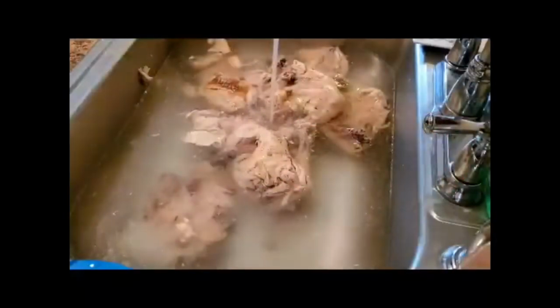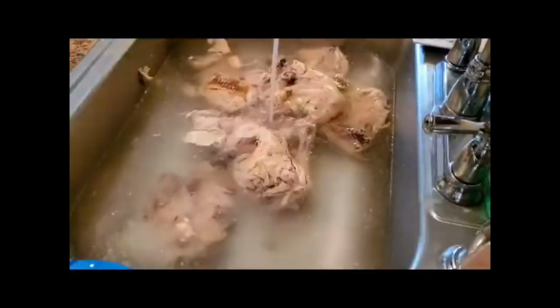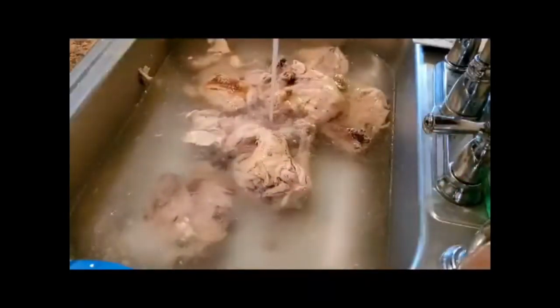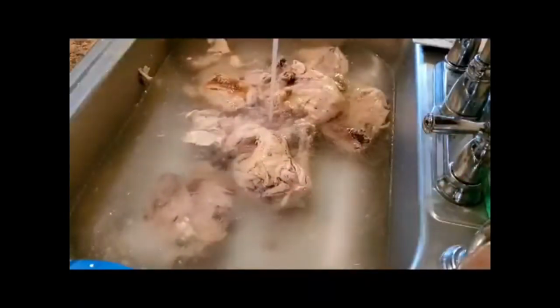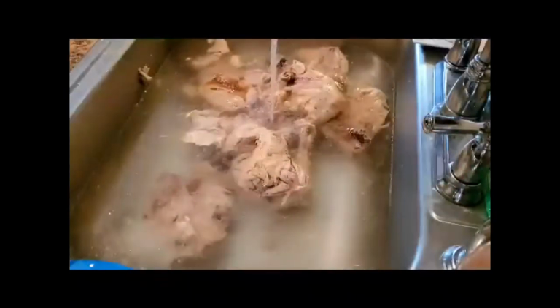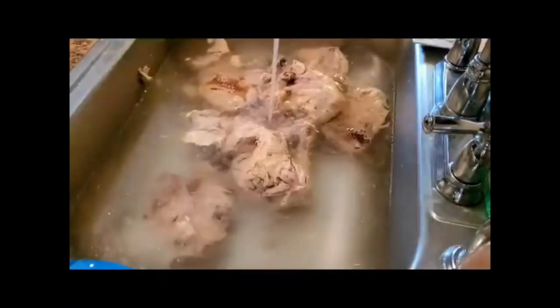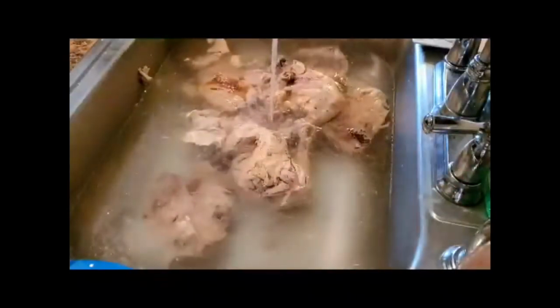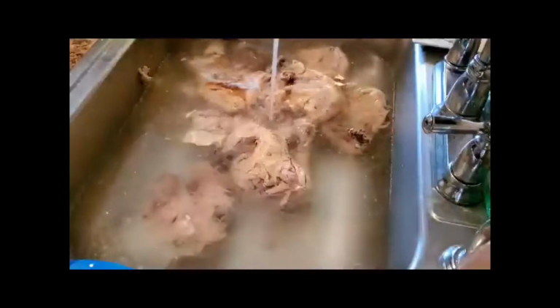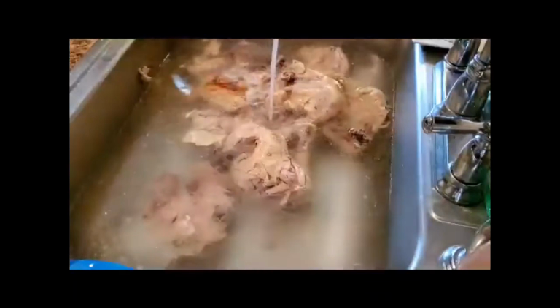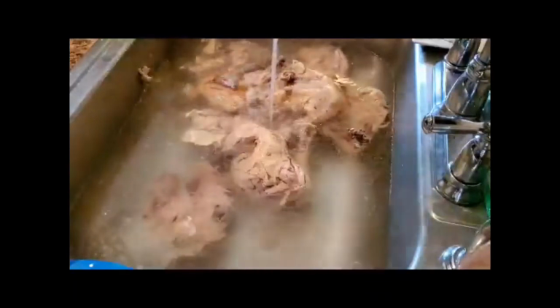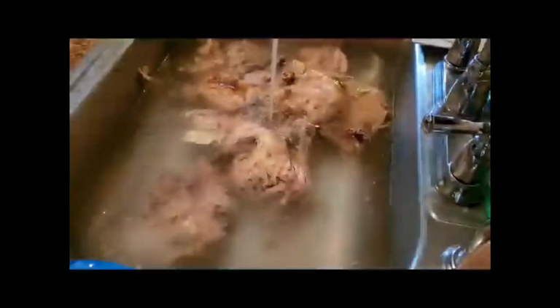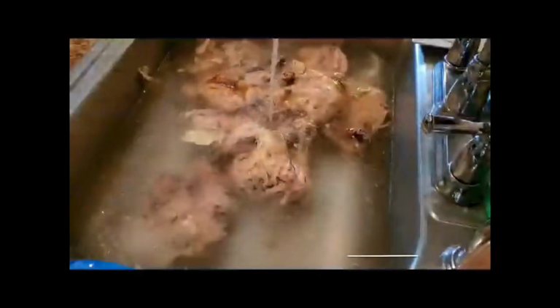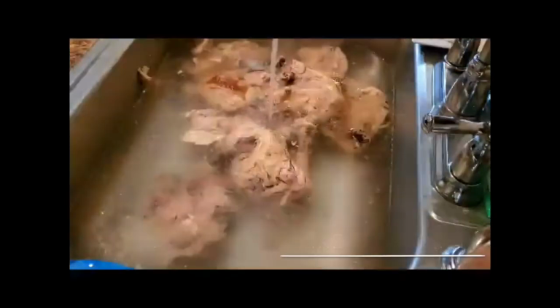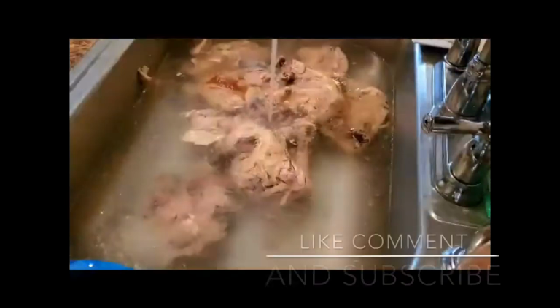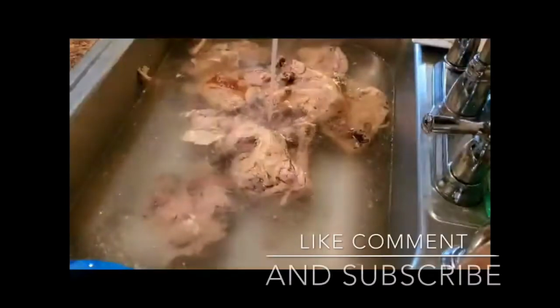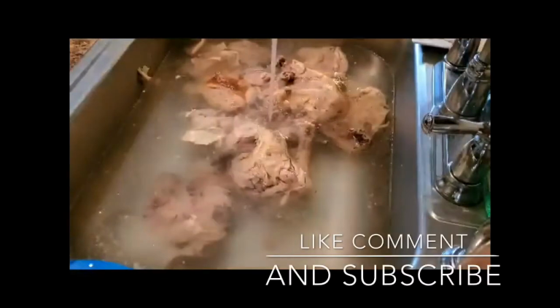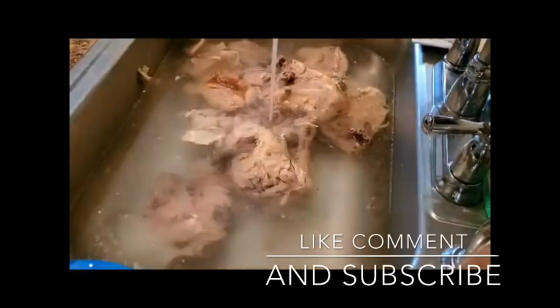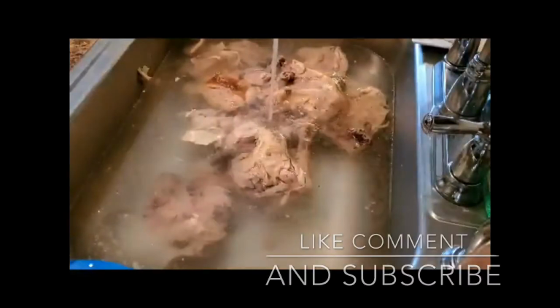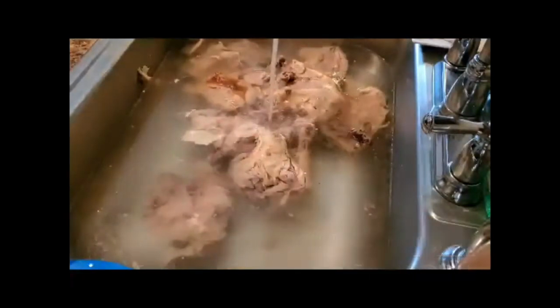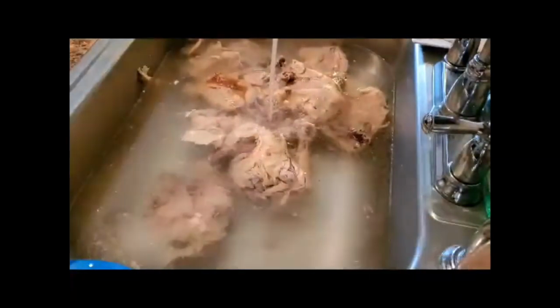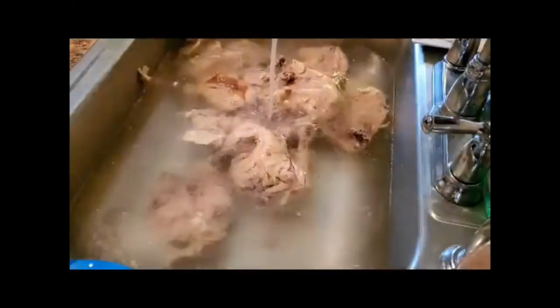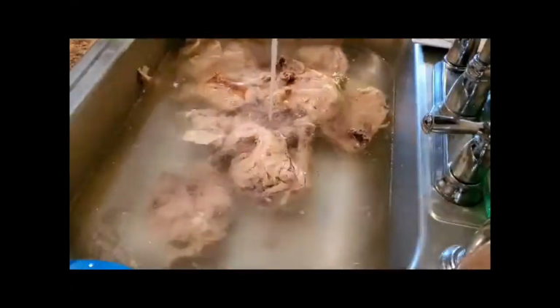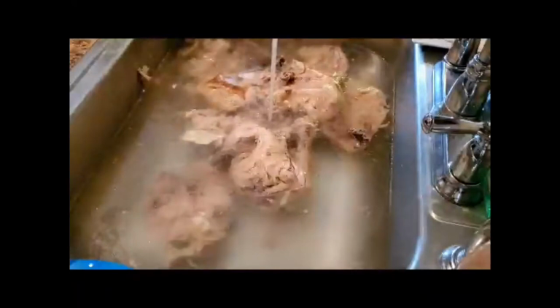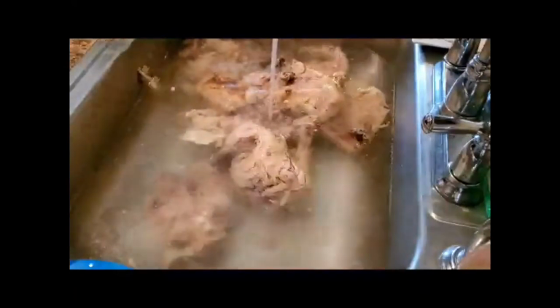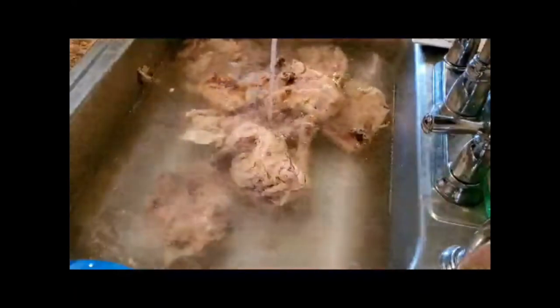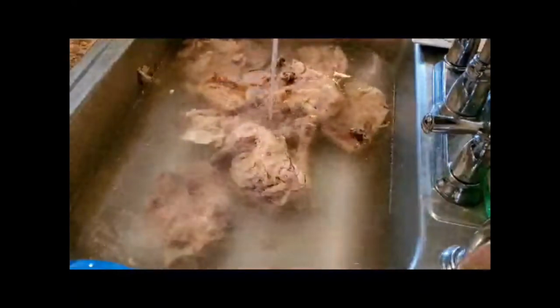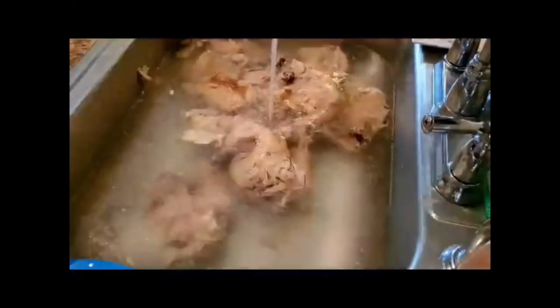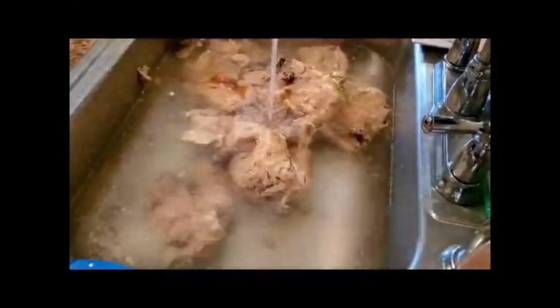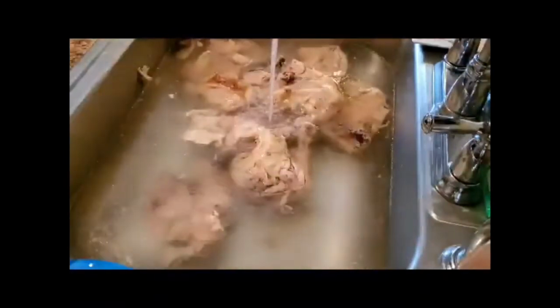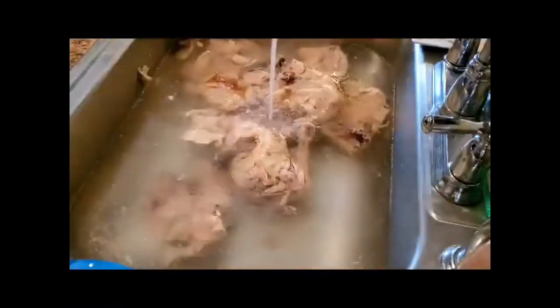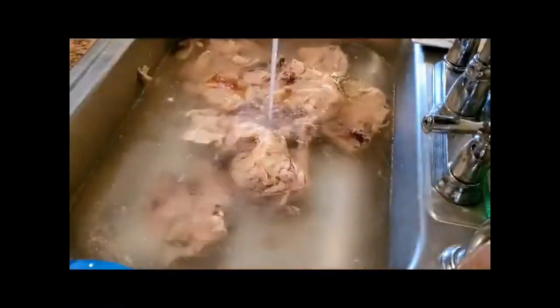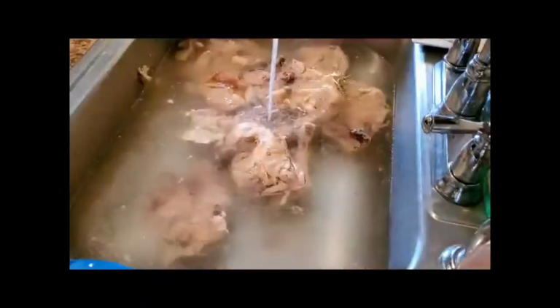We're back with another video on this Tuesday. Mimi's going to show you how to debone some leg quarters for your dogs.